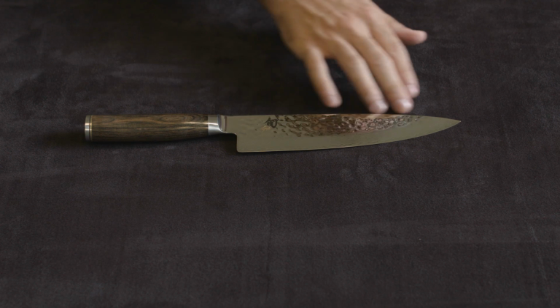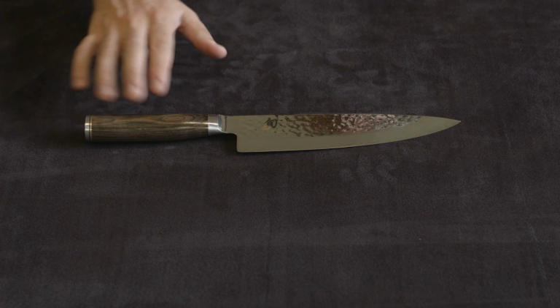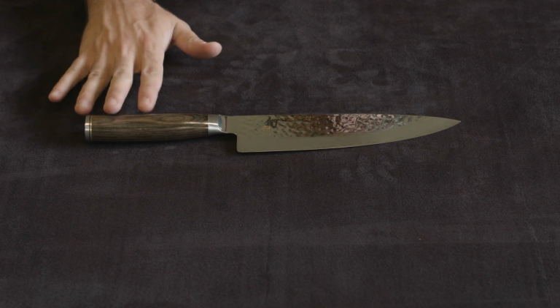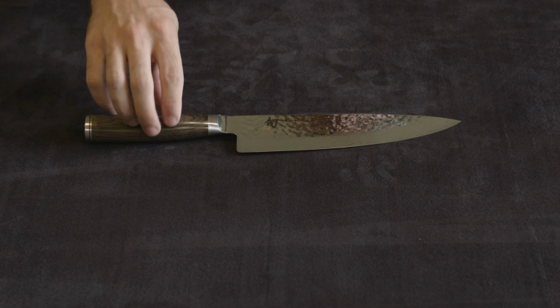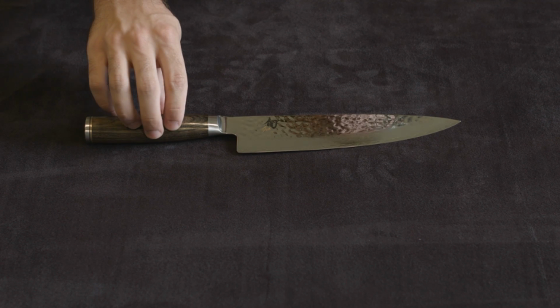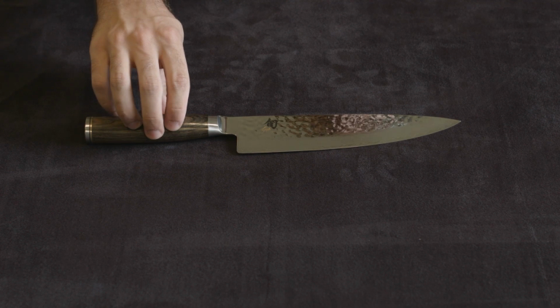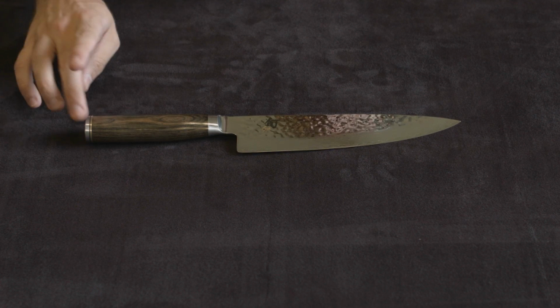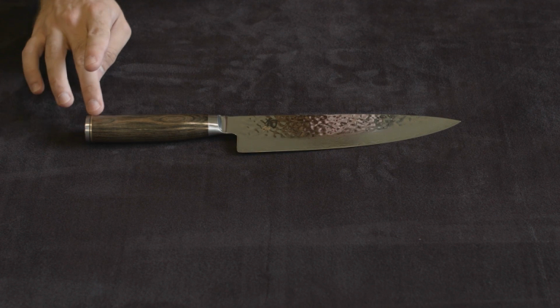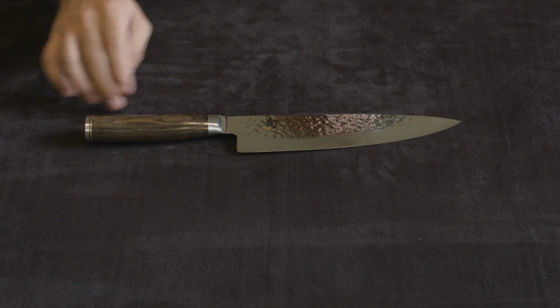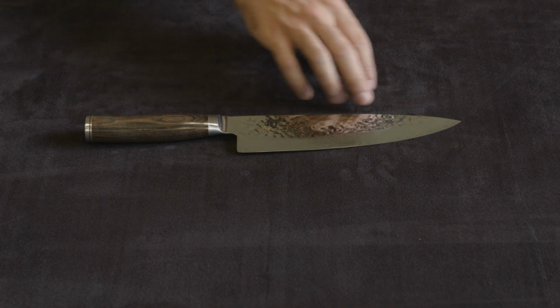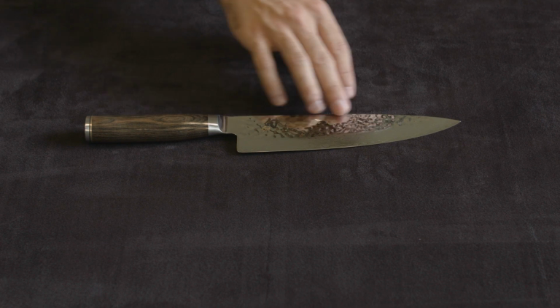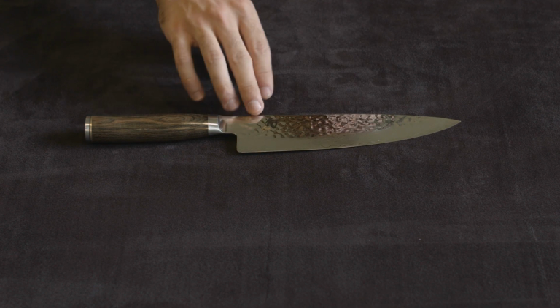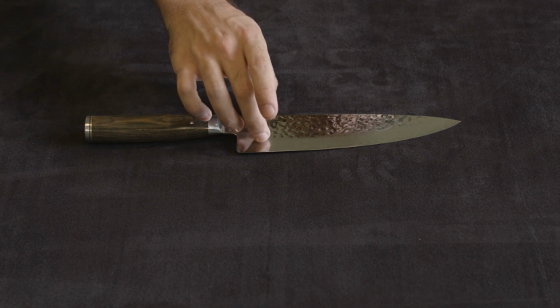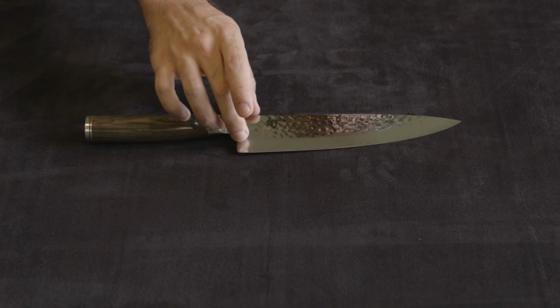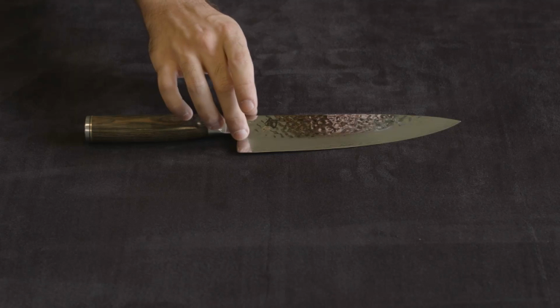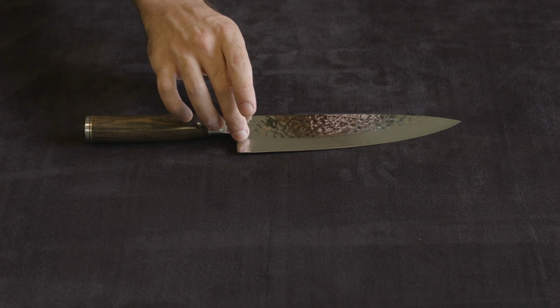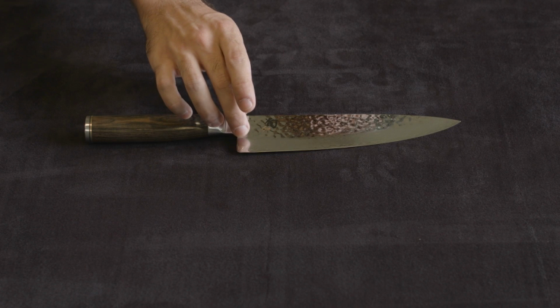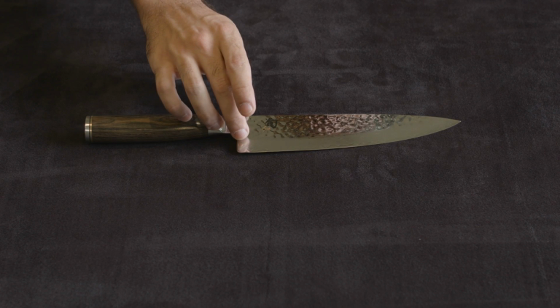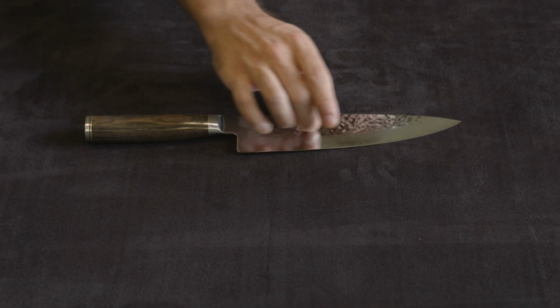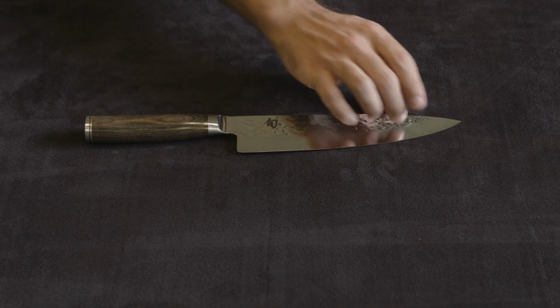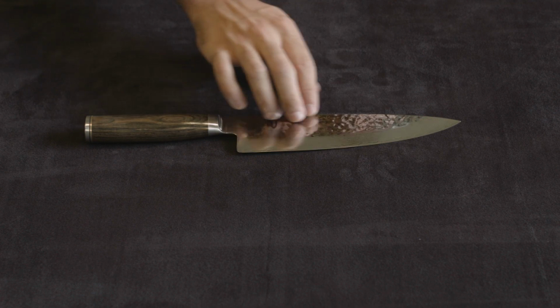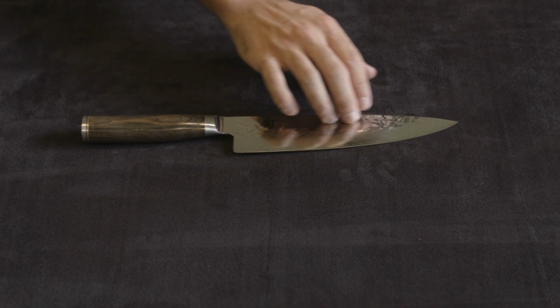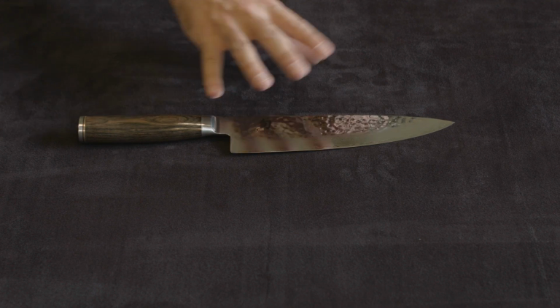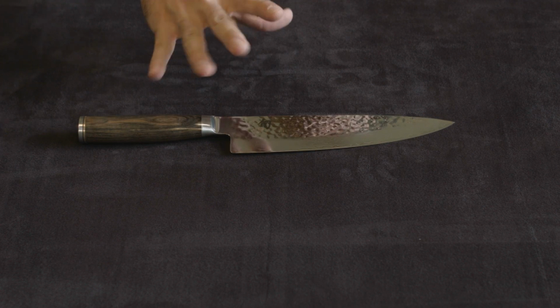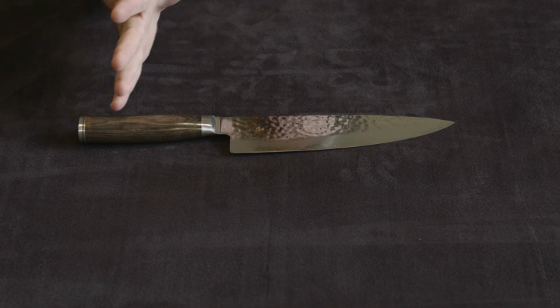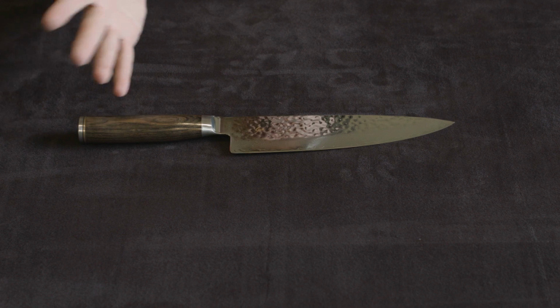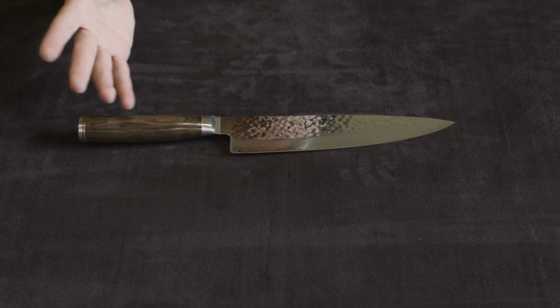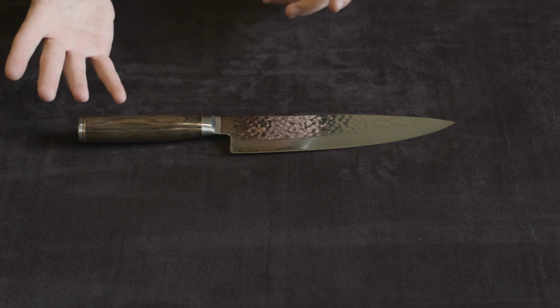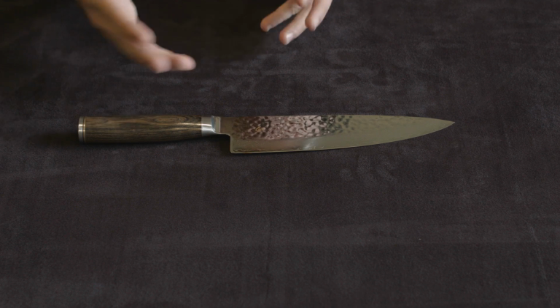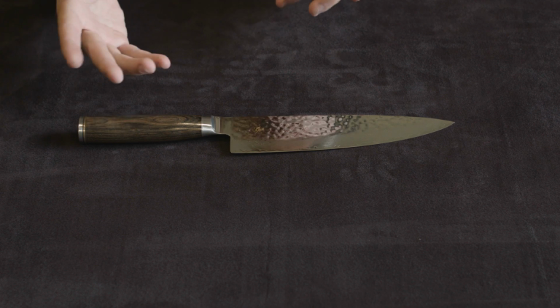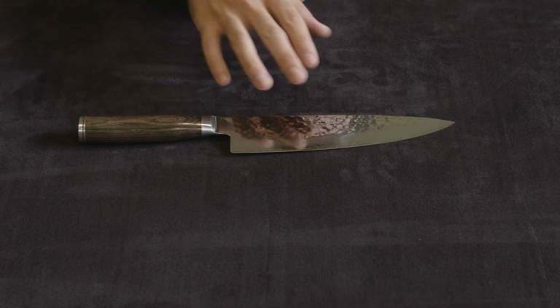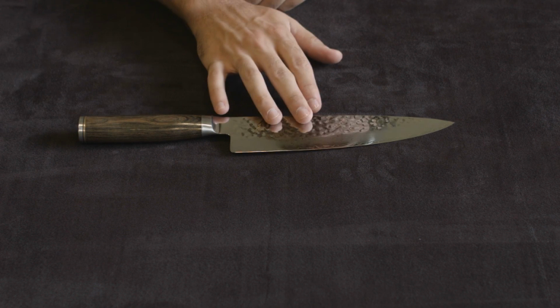As always, the Premier line has the brown pakkawood handle, the gold trim on the back, the hammered finish on the top — about two-thirds or one-half of the blade — which helps you sort of release food. That's what they say; it doesn't make that much of a difference, marginal, but it looks beautiful.